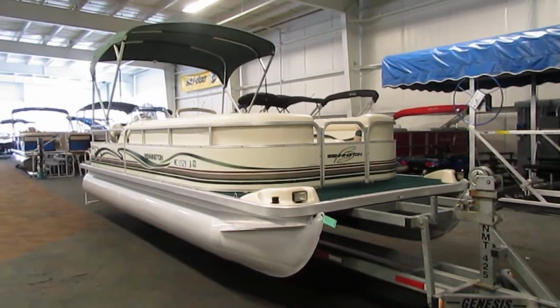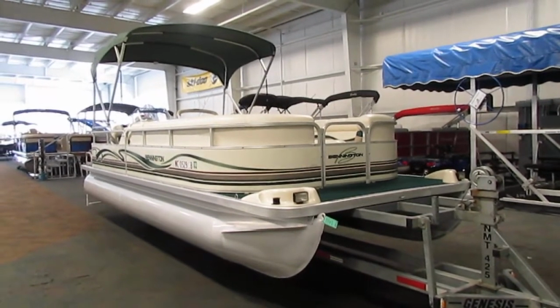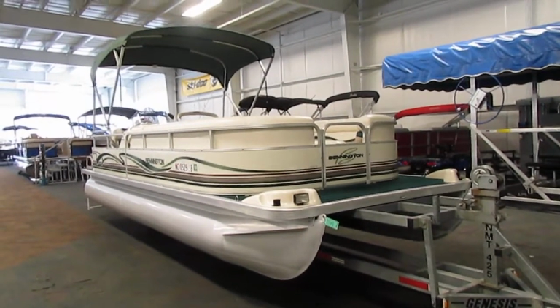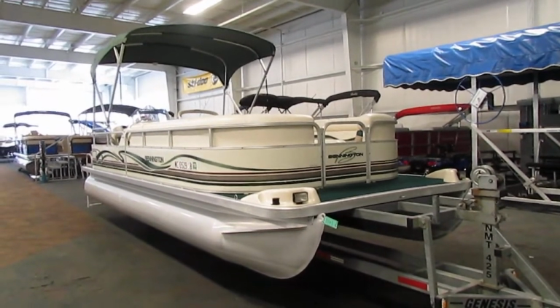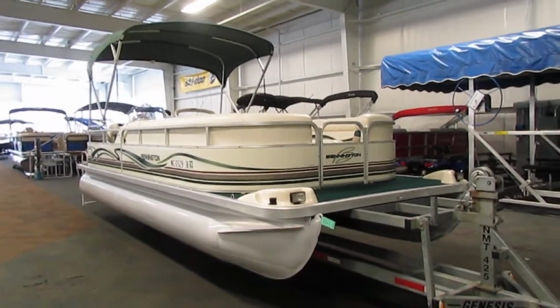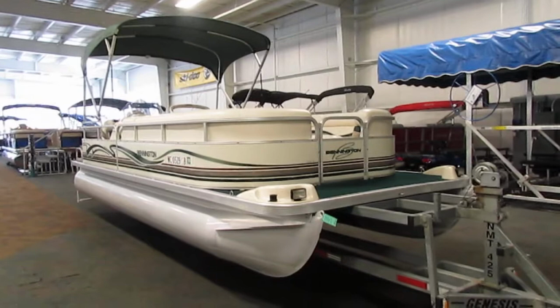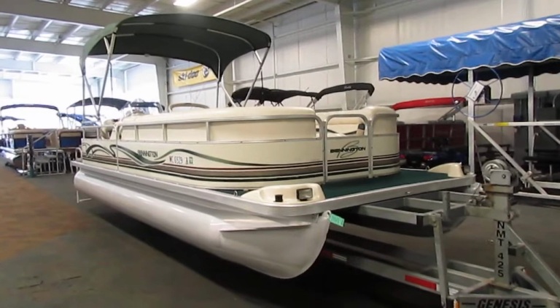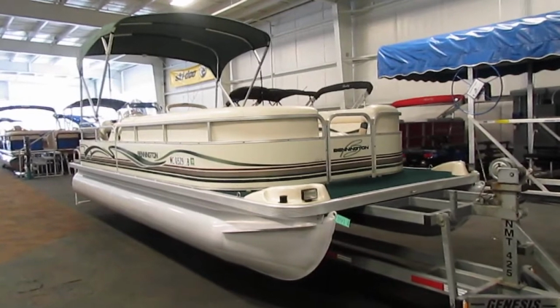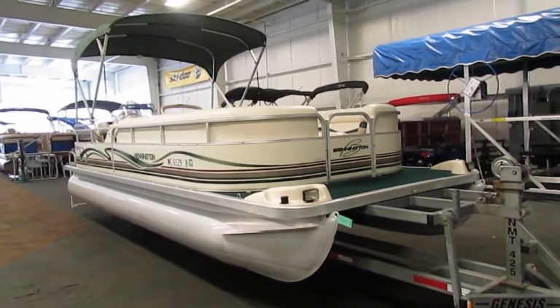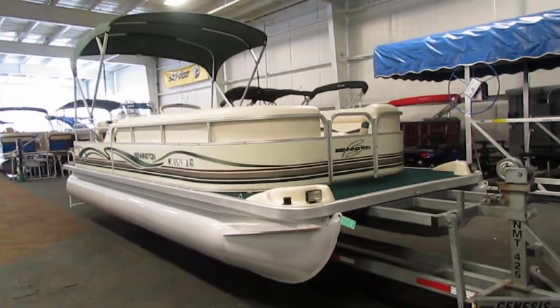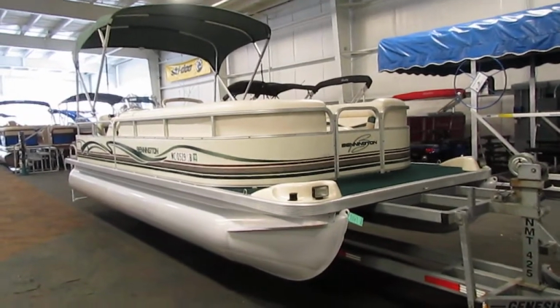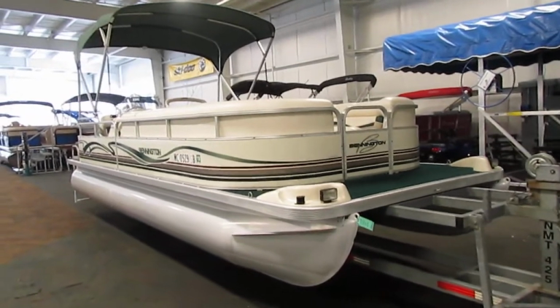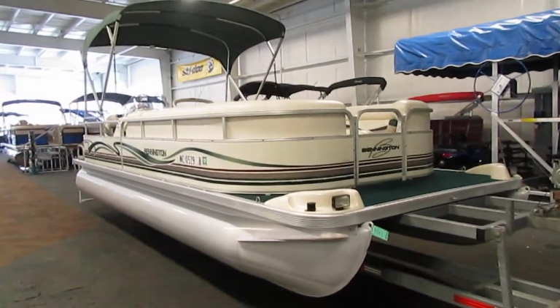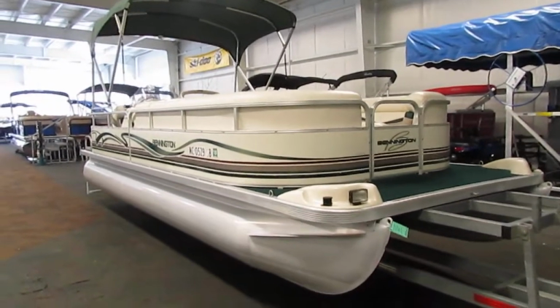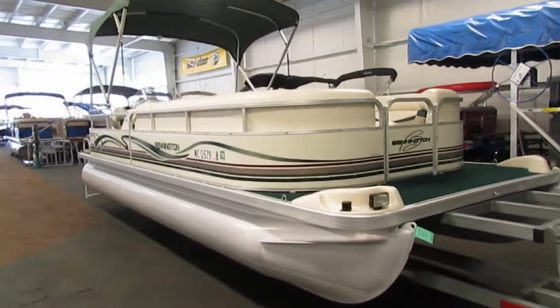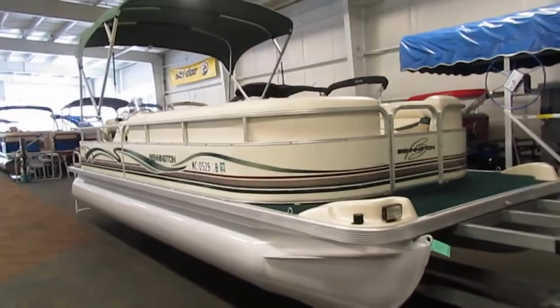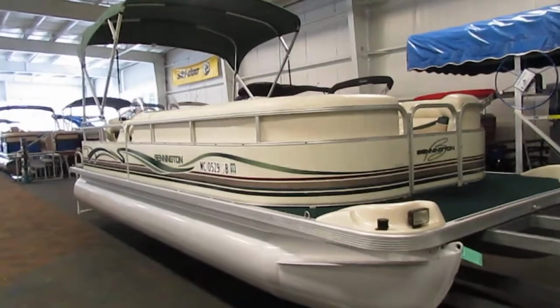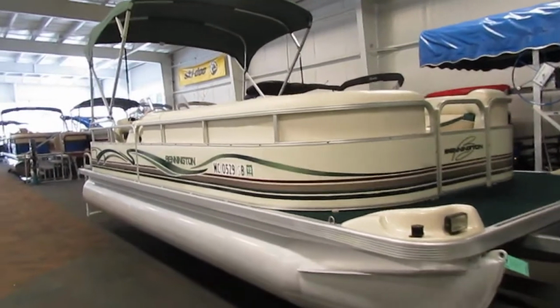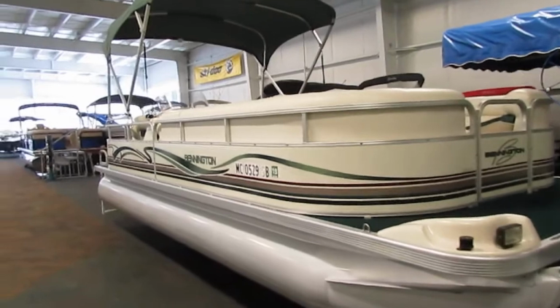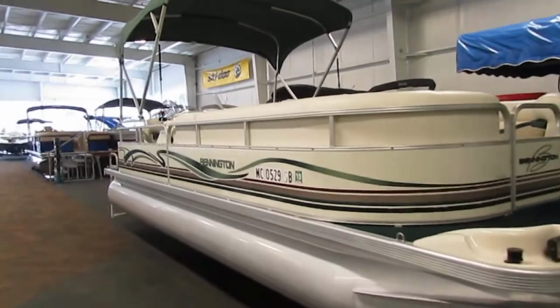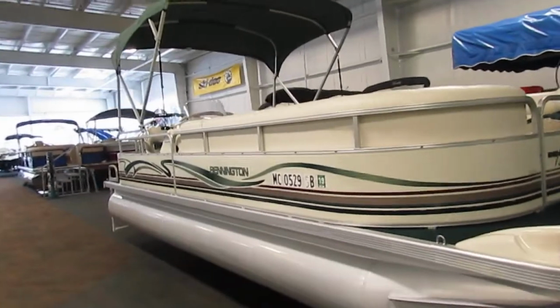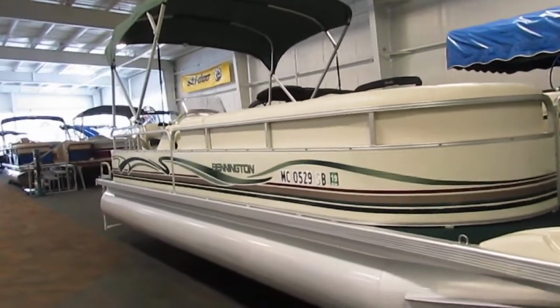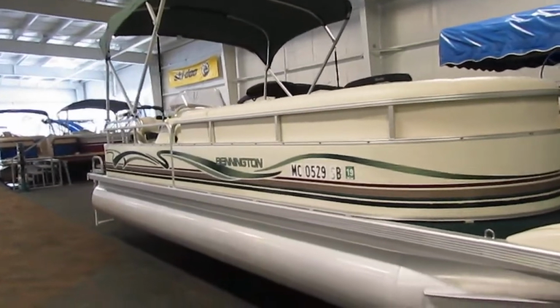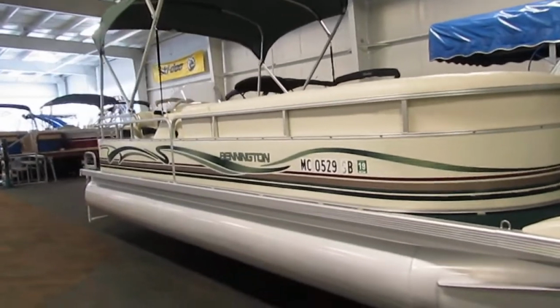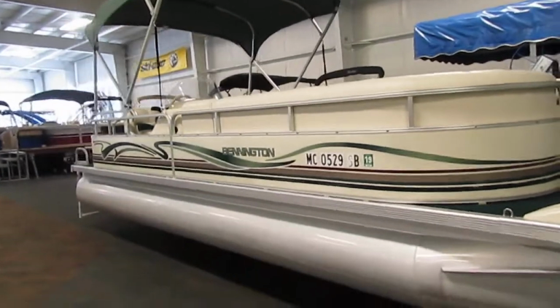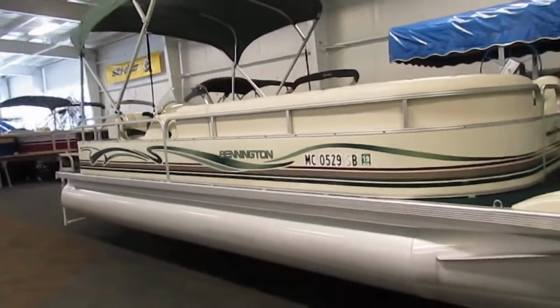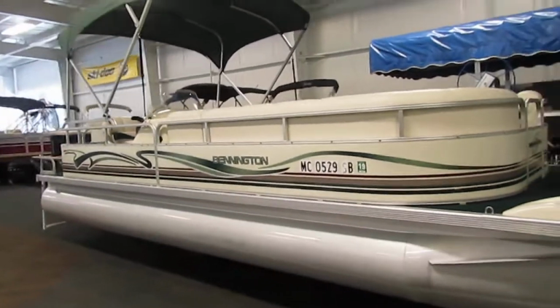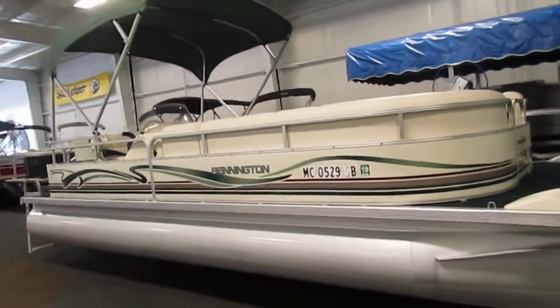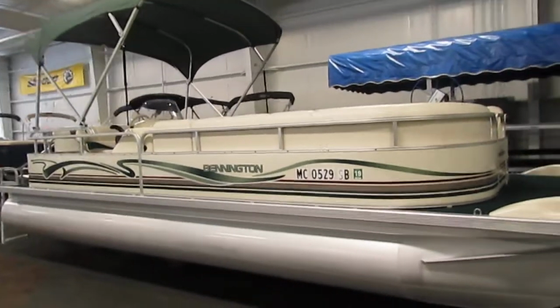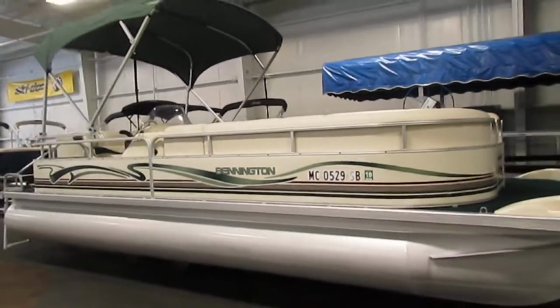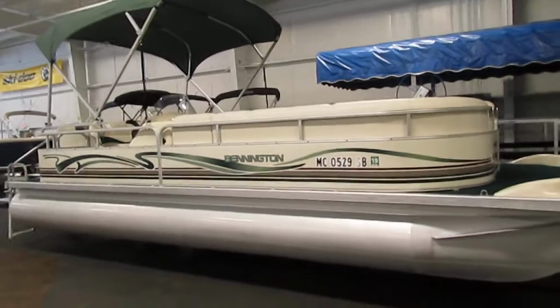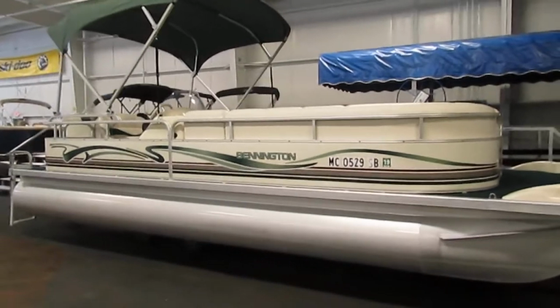Today we have a 2000 Bennington 2250 RL. This pontoon is powered by a 50 horsepower Mercury Bigfoot four-stroke outboard.